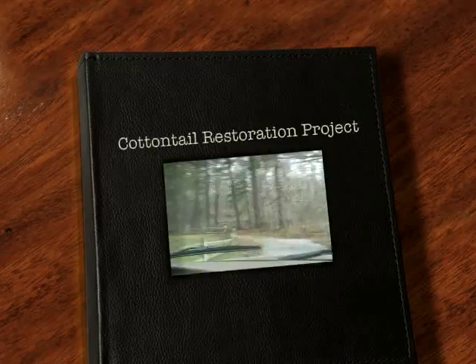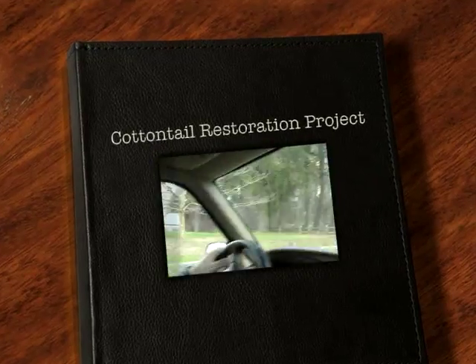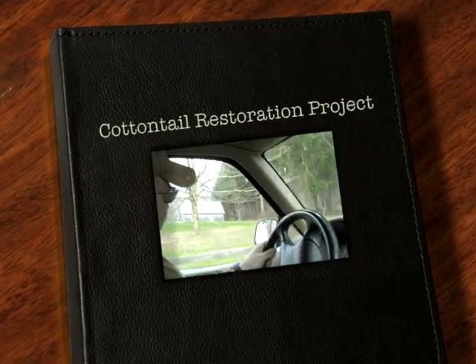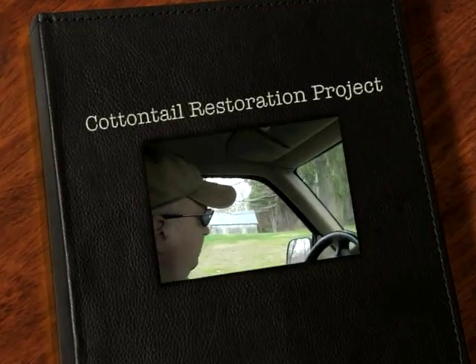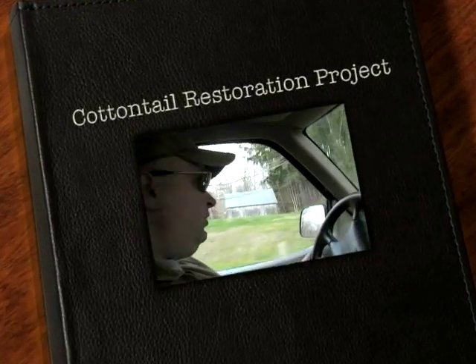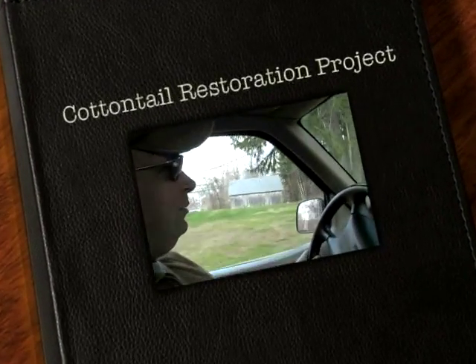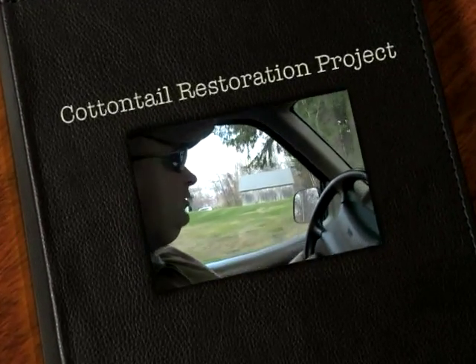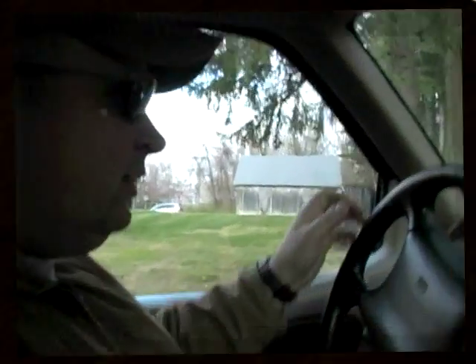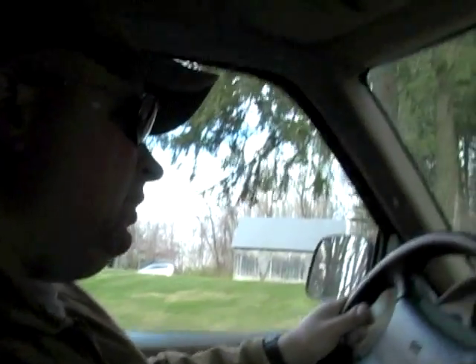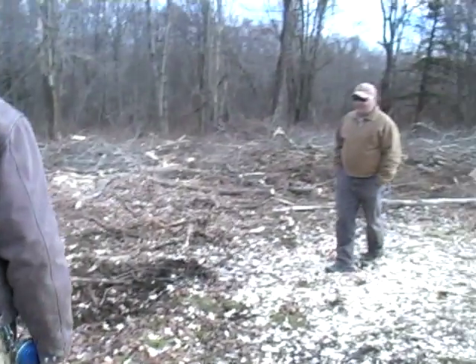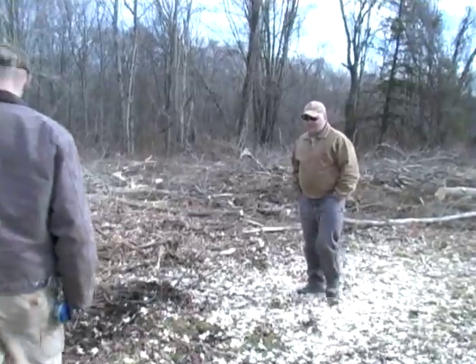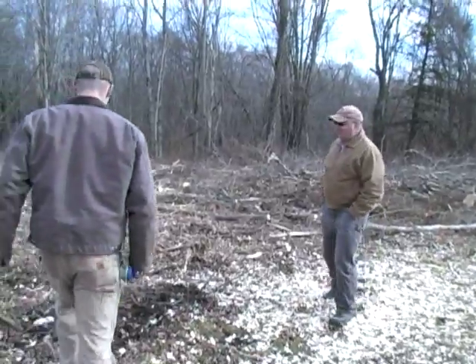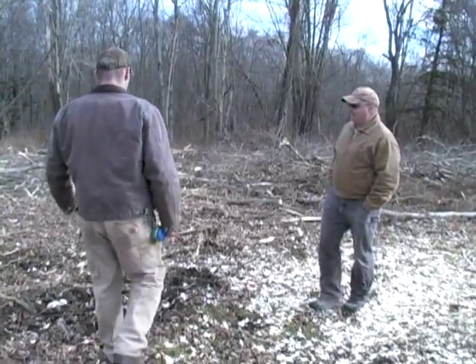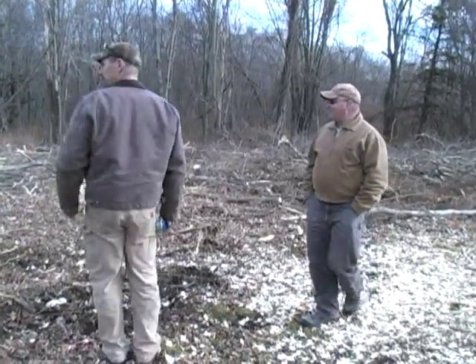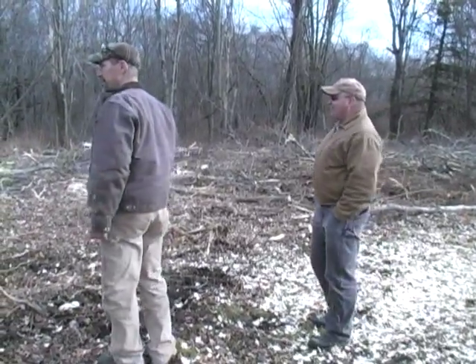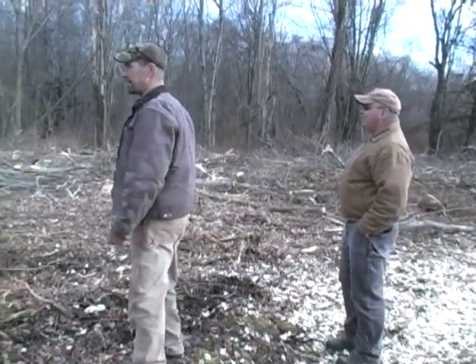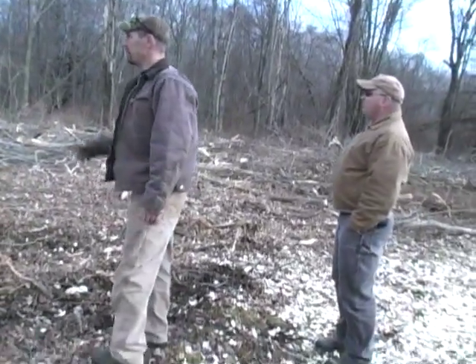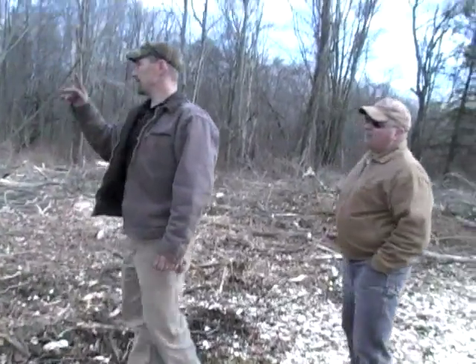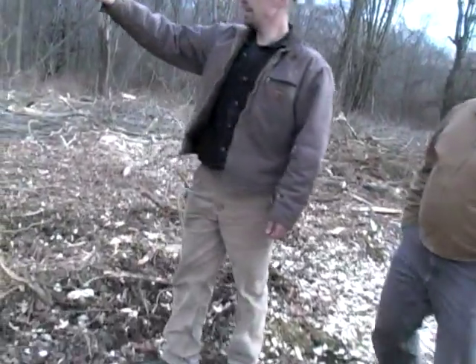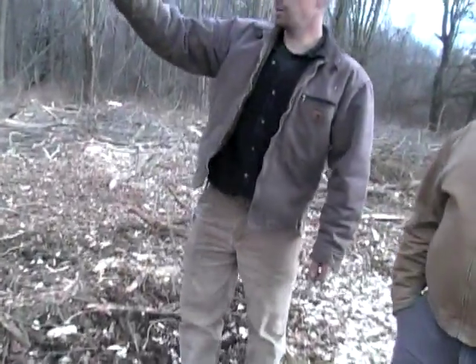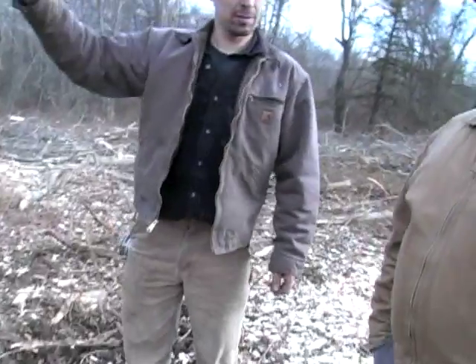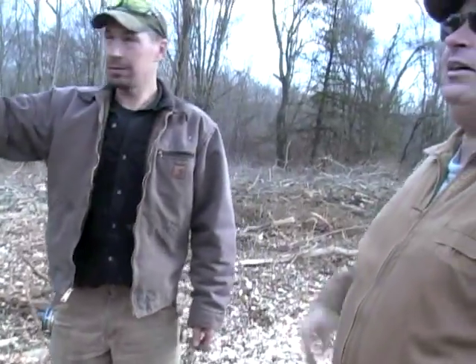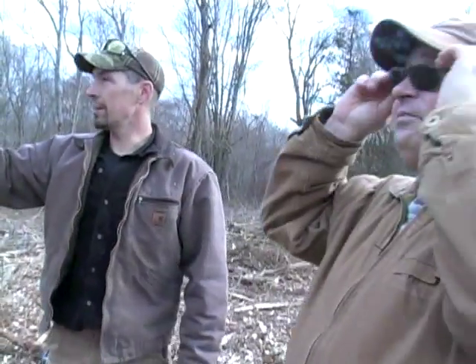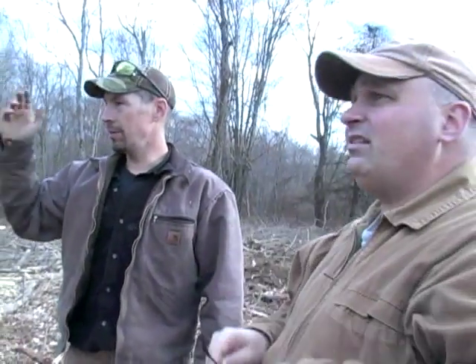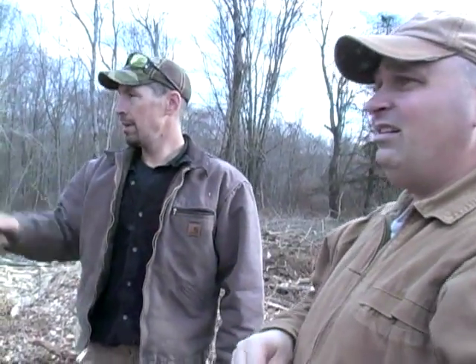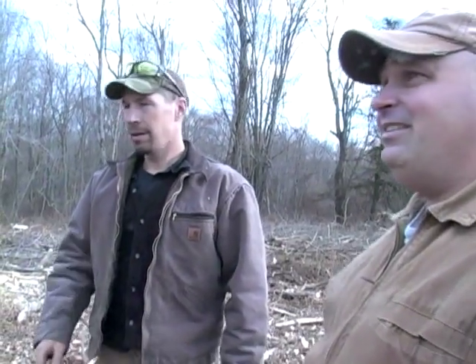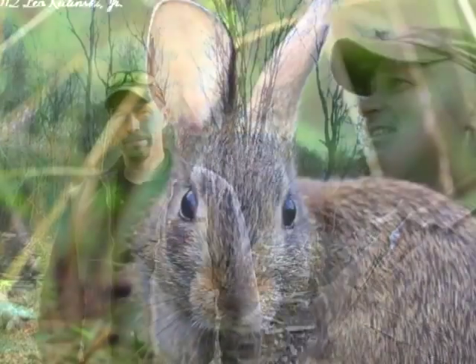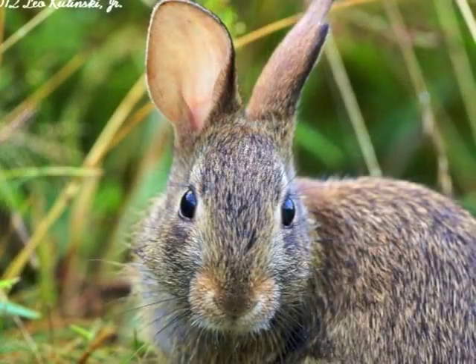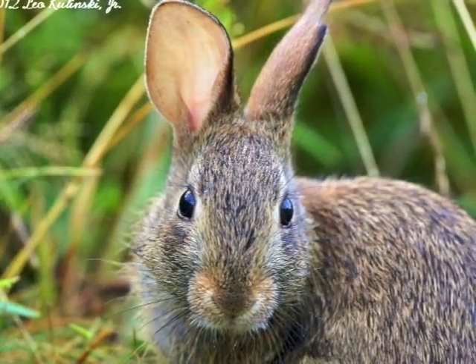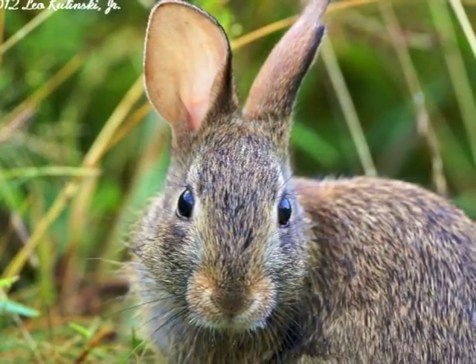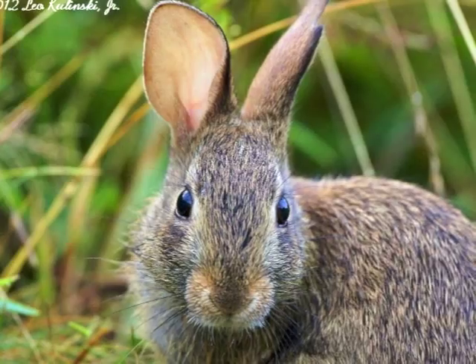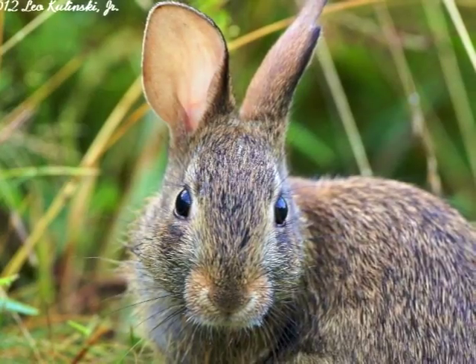We are driving up the Apple Hill Trail. James Fisher, White Memorial Conservation Center's Research Director, discusses the background as well as the process of creating and maintaining the New England Cottontail Habitat Restoration Project.